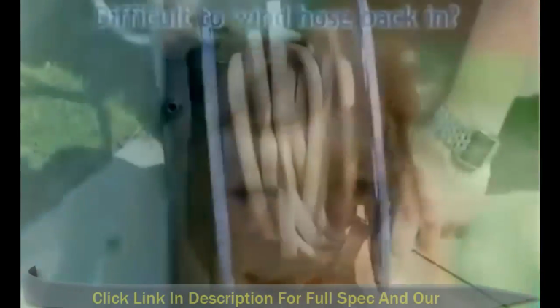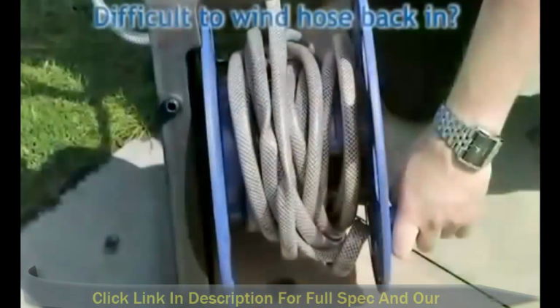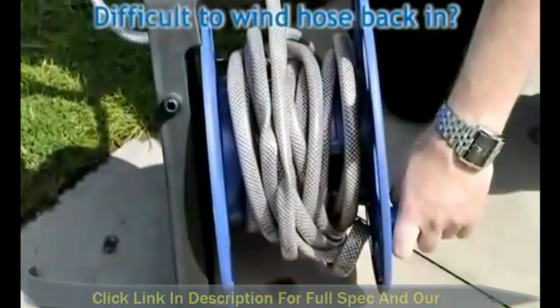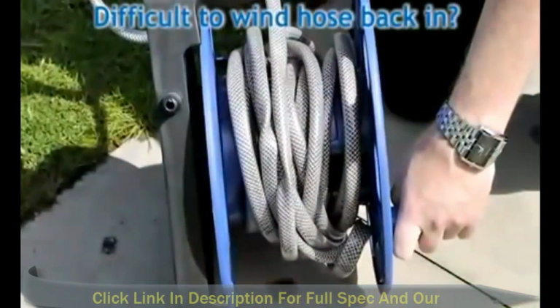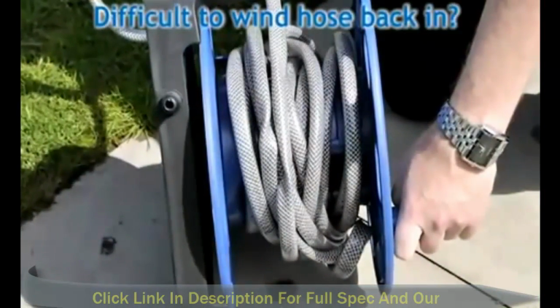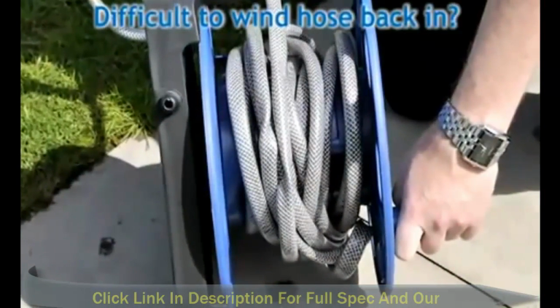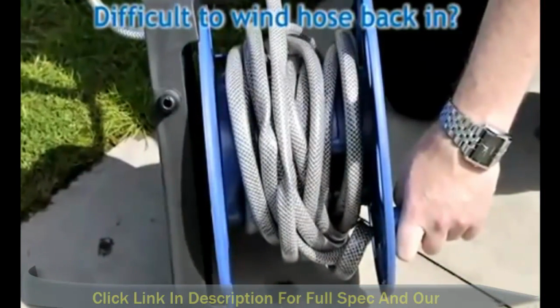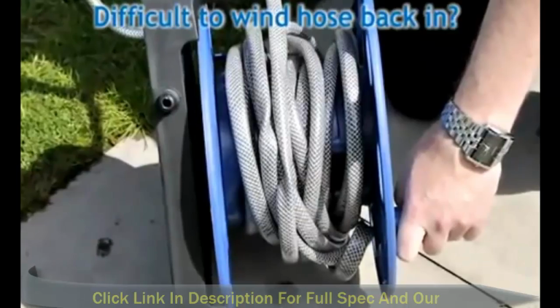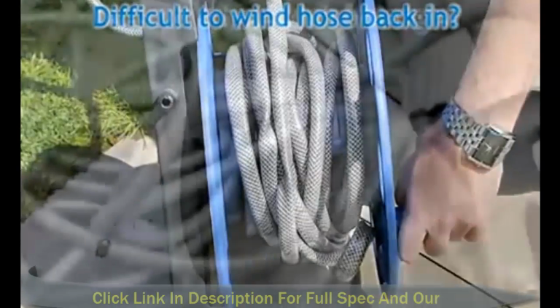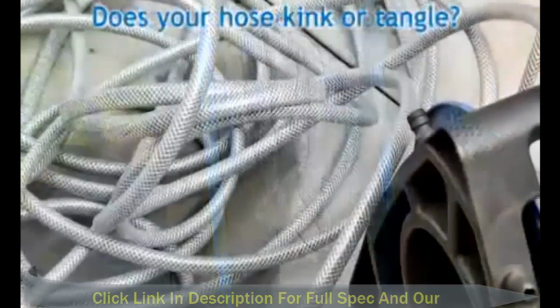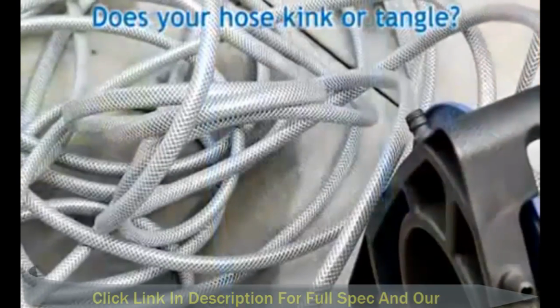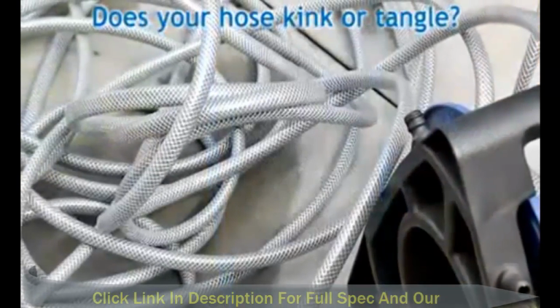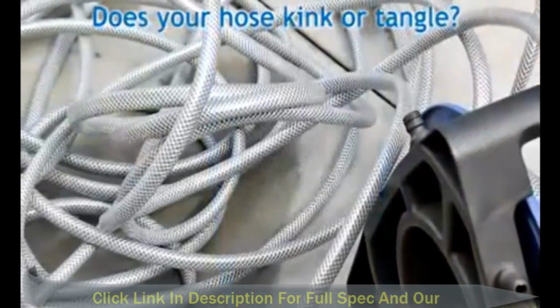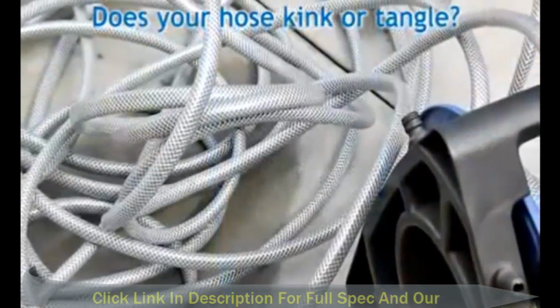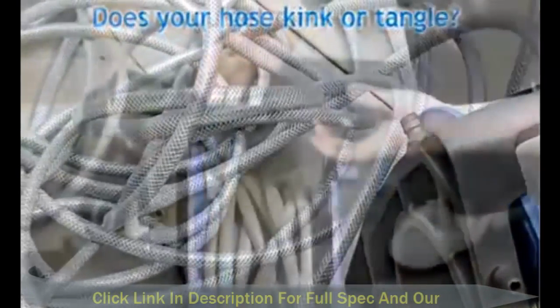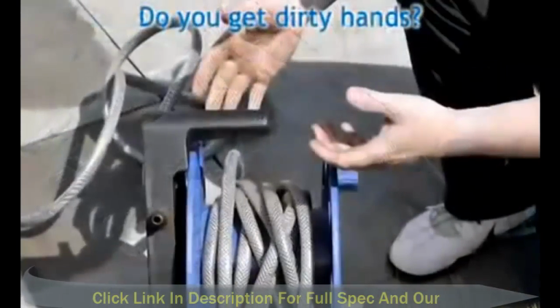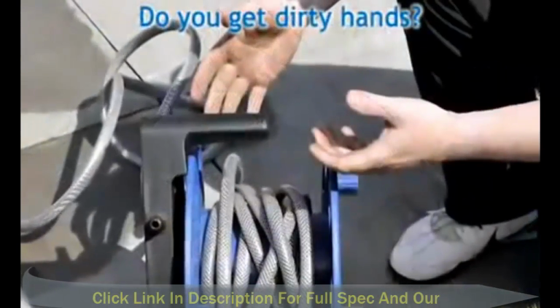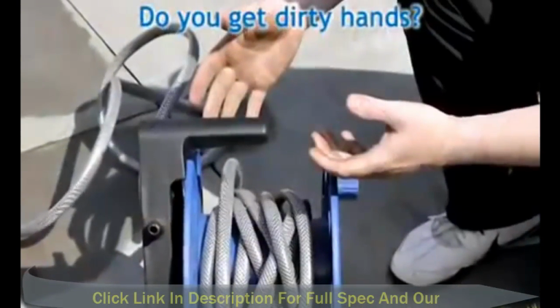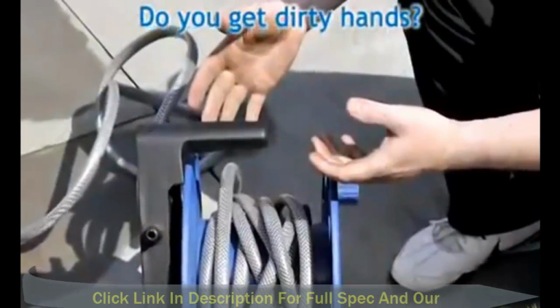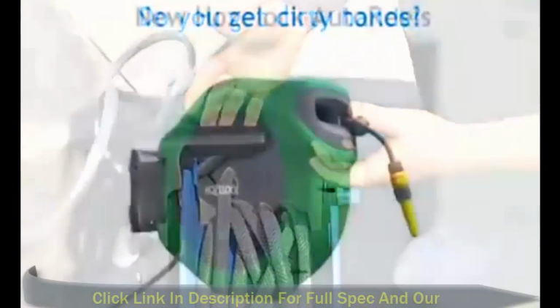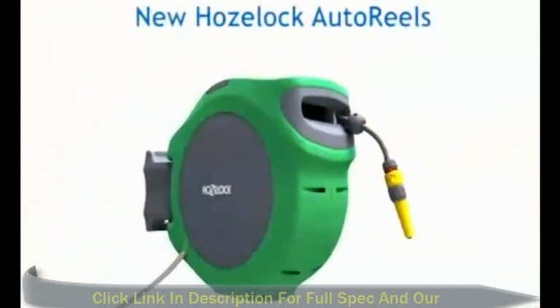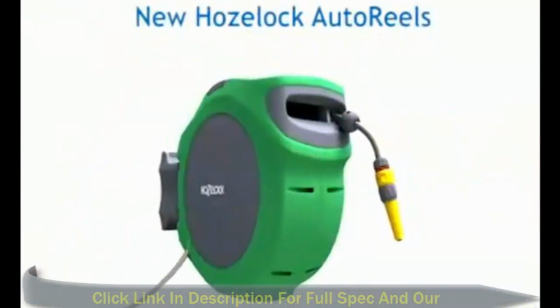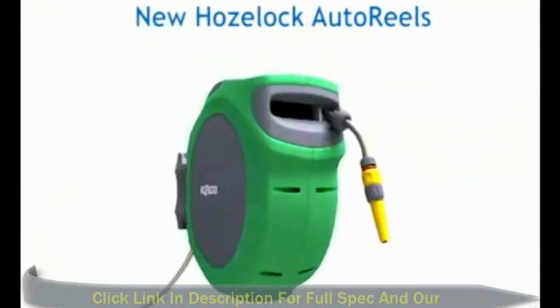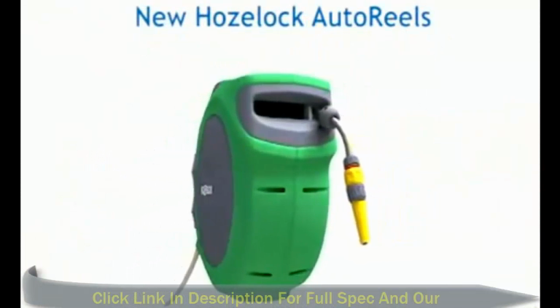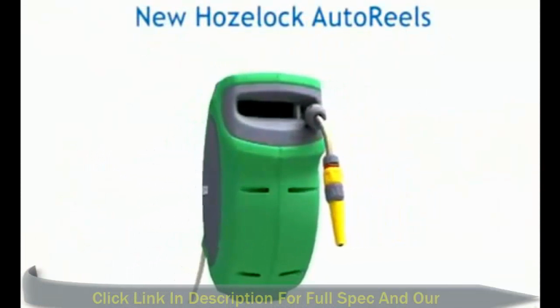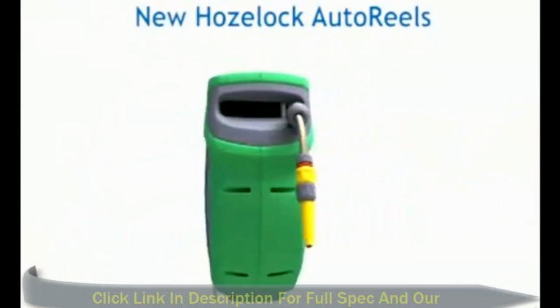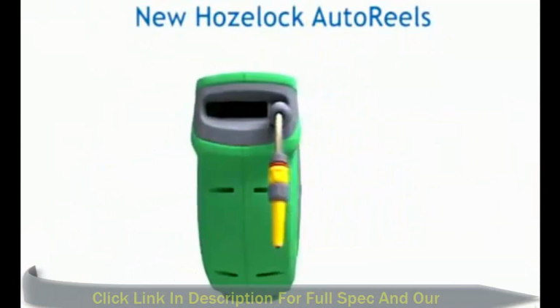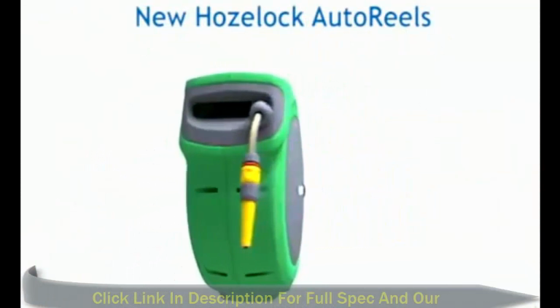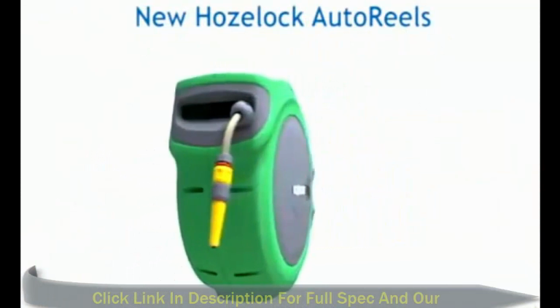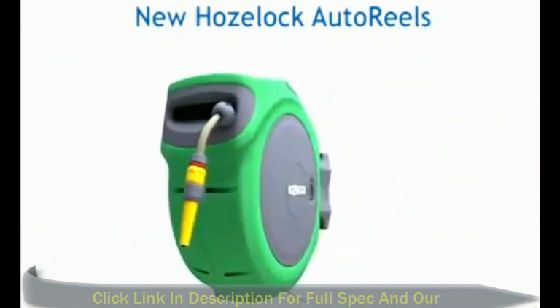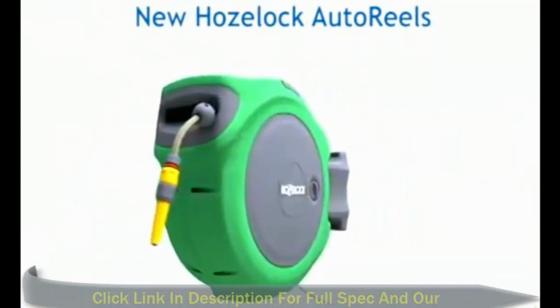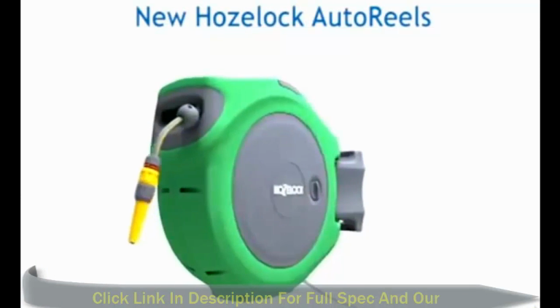Do you have difficulty winding your hose back in? Does your hose kink or tangle? Do you get dirty hands? New from HoseLock, AutoReels up to 40 meters long.